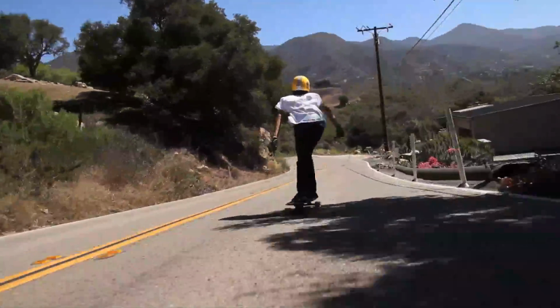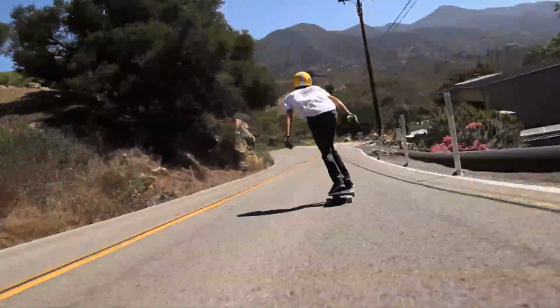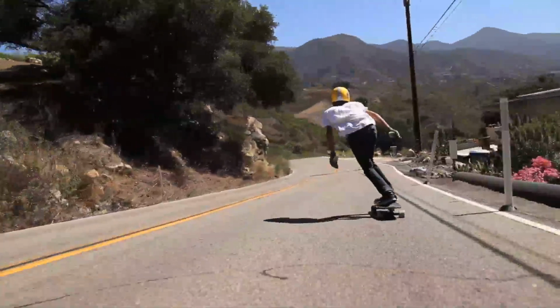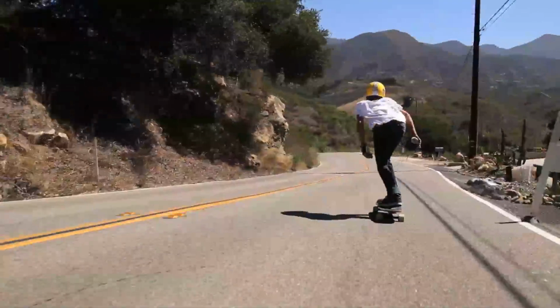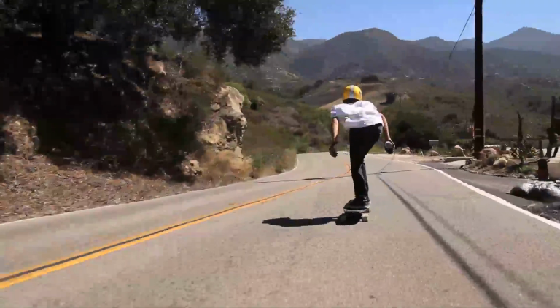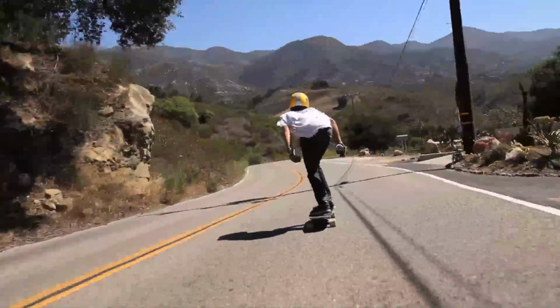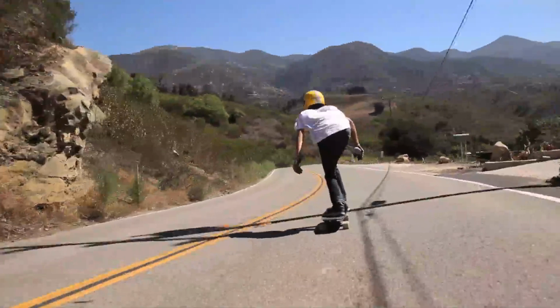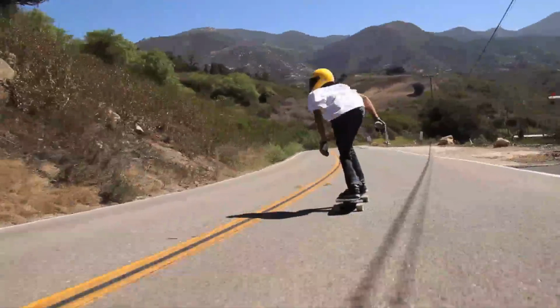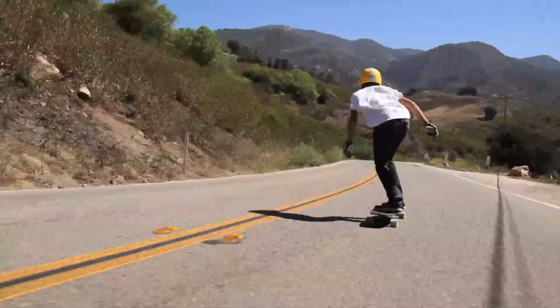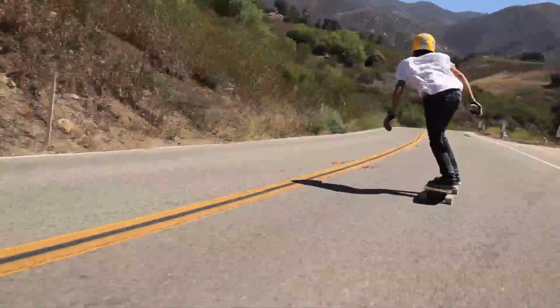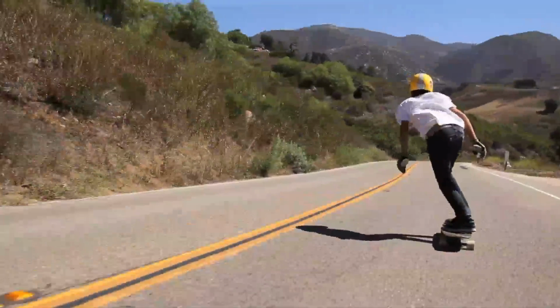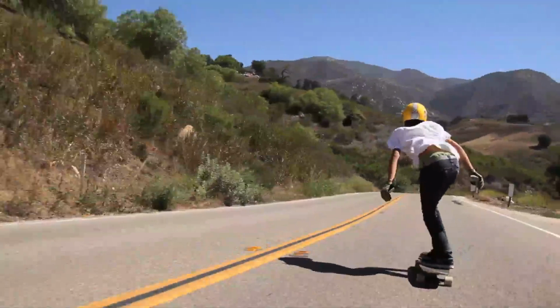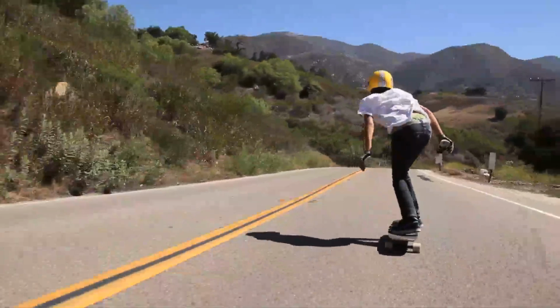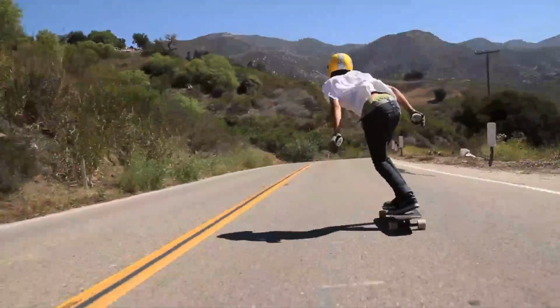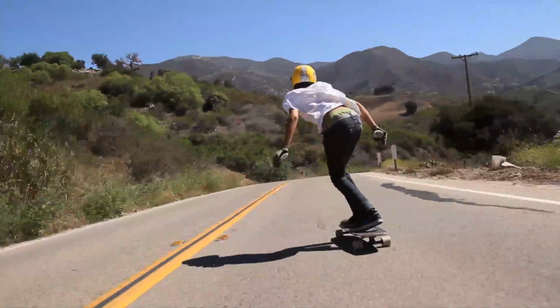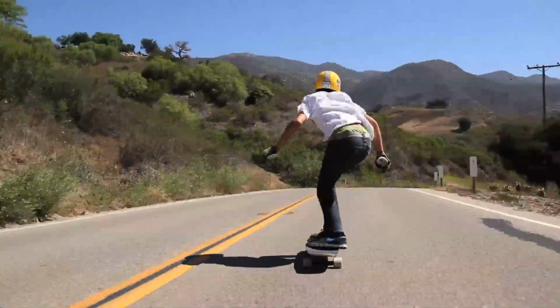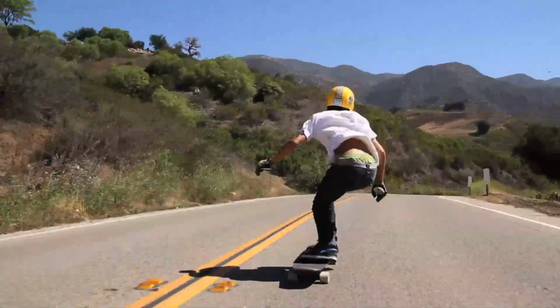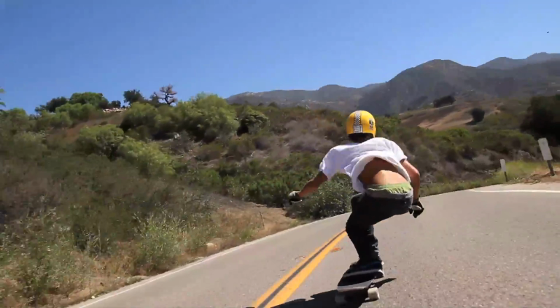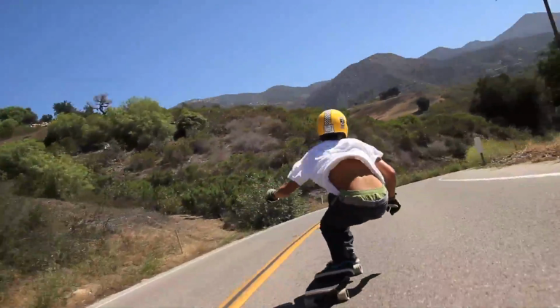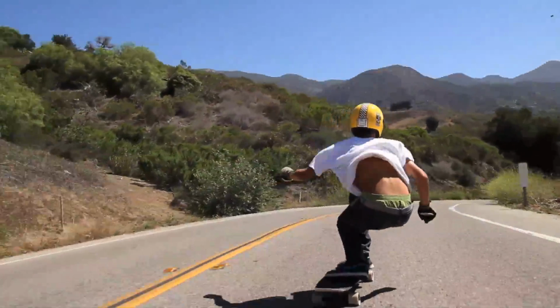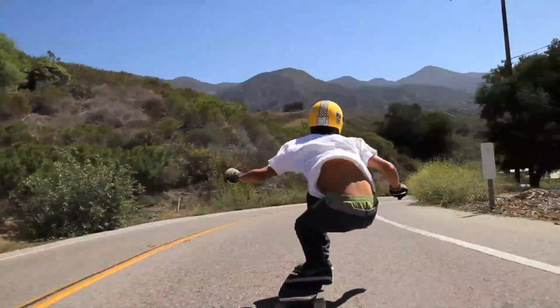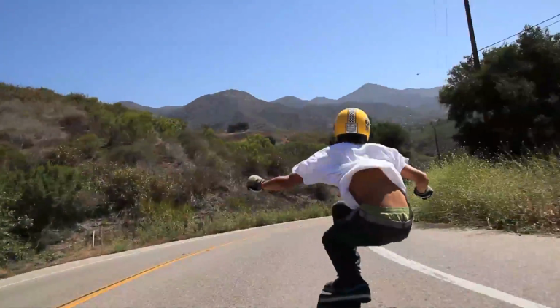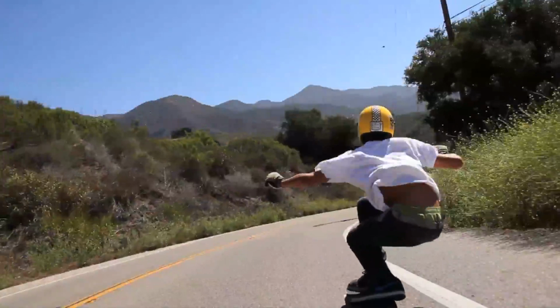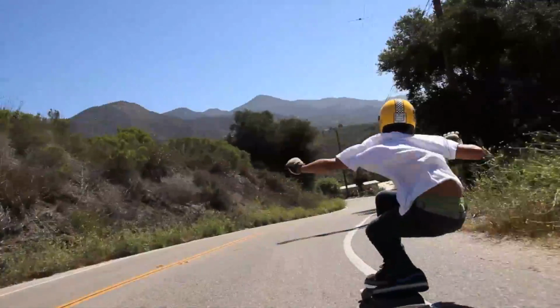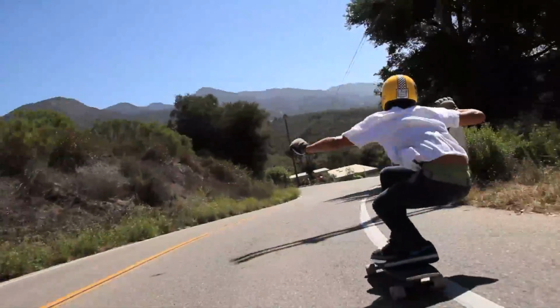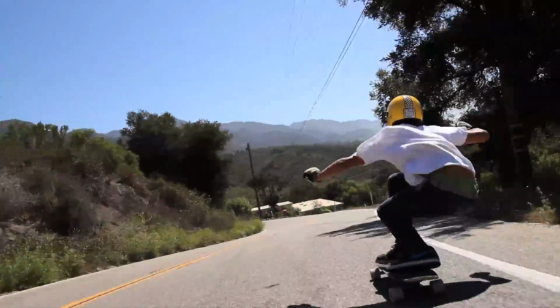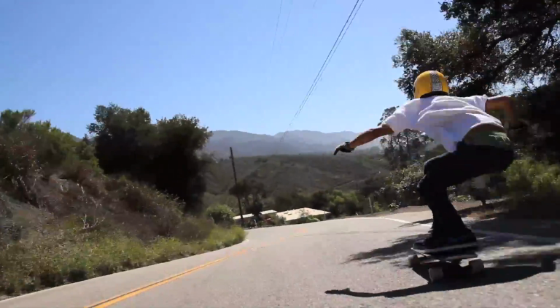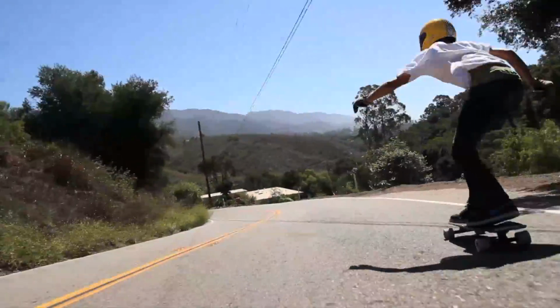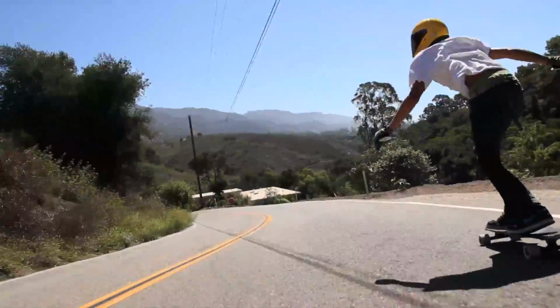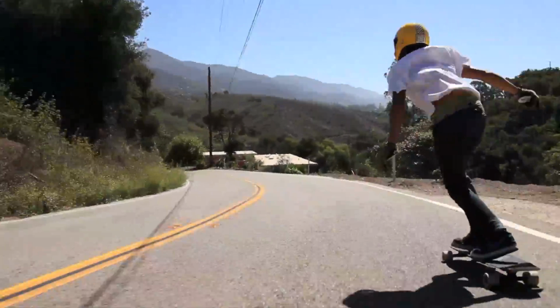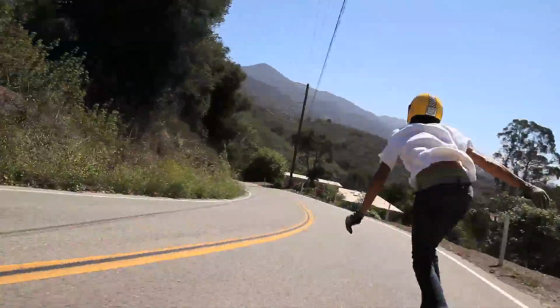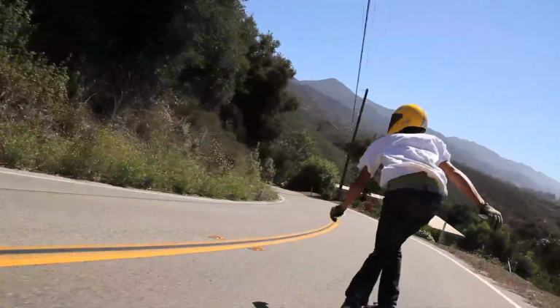Coming to this right-hander going pretty fast. The pavement's a little sketch, so we've got to keep it inside. Be sure to move up a little bit. Coming to this left-hander.